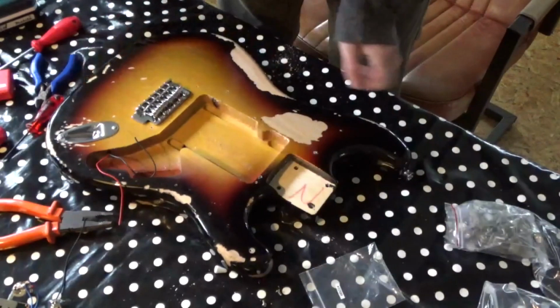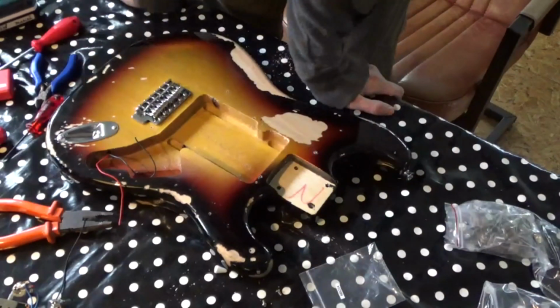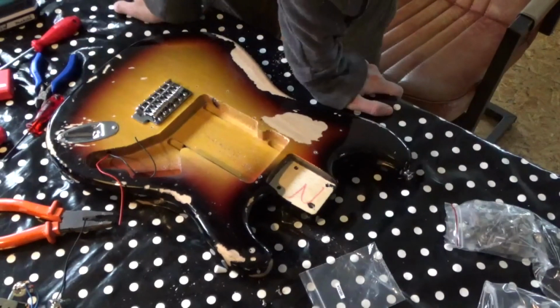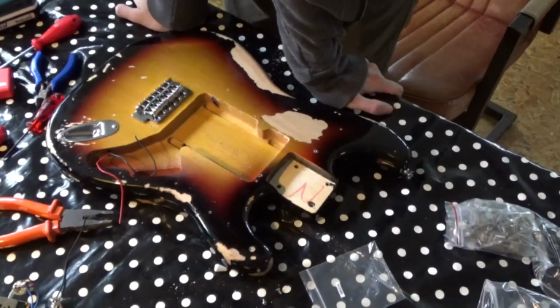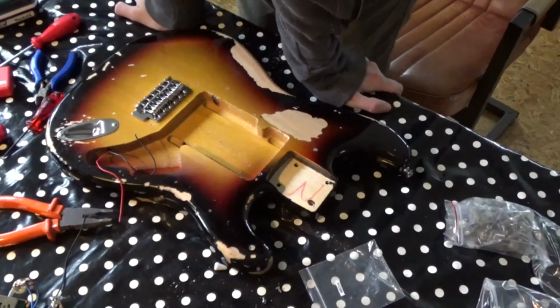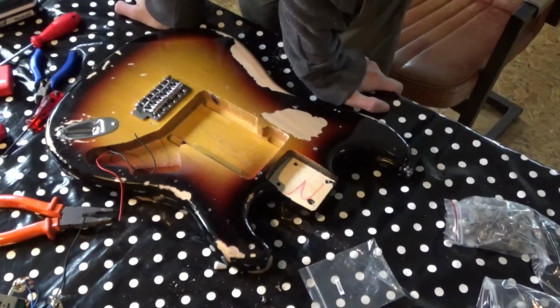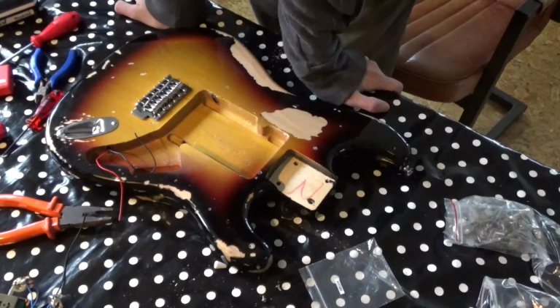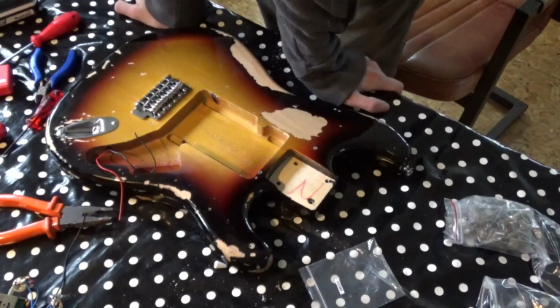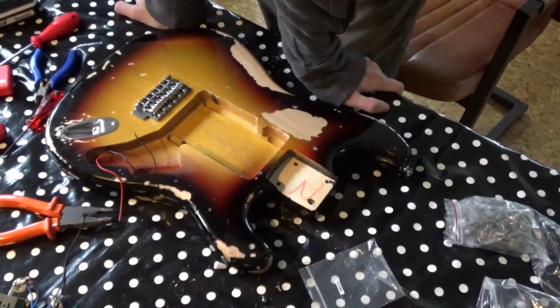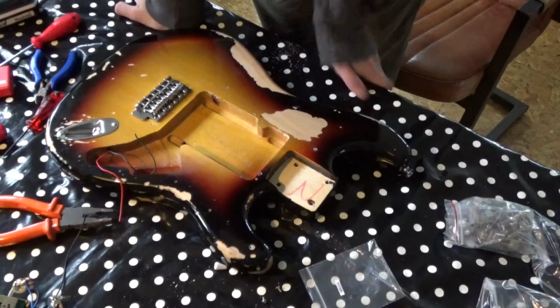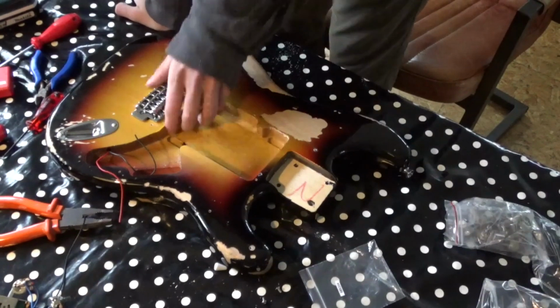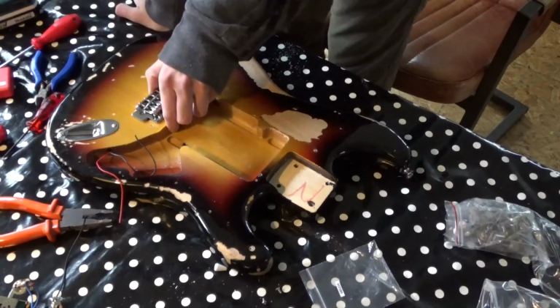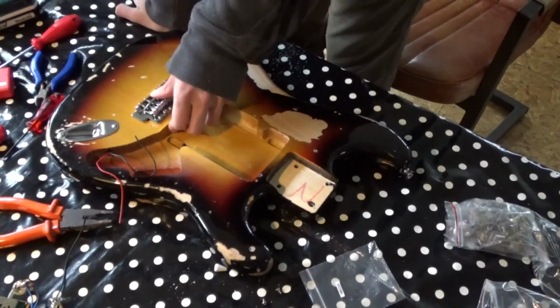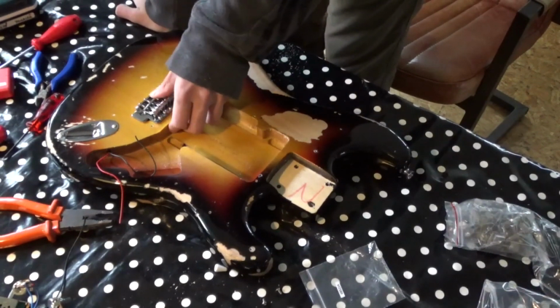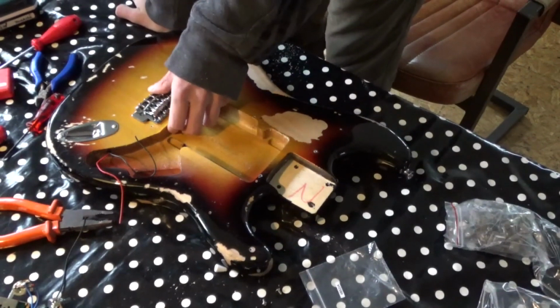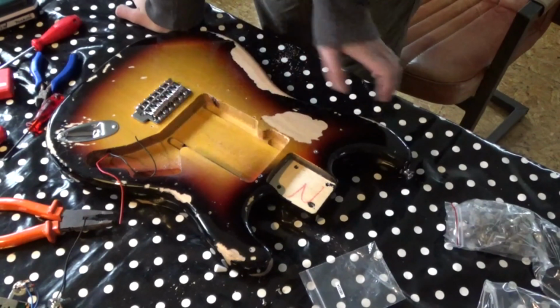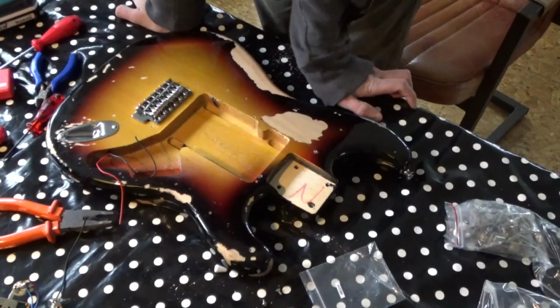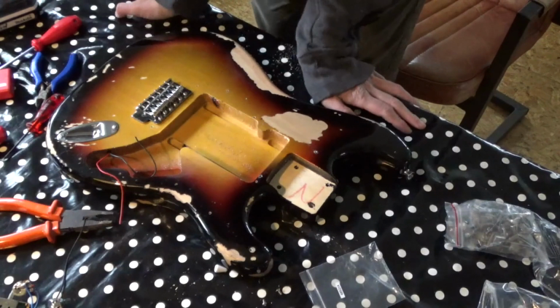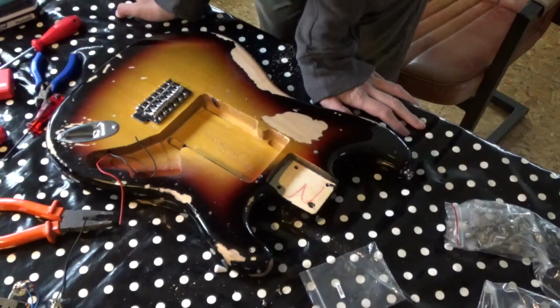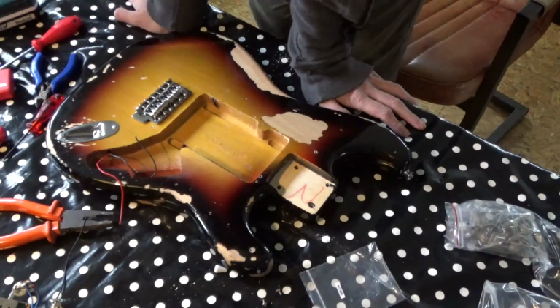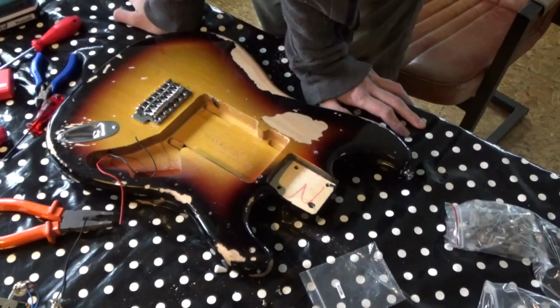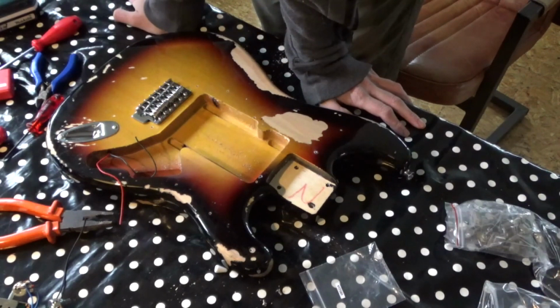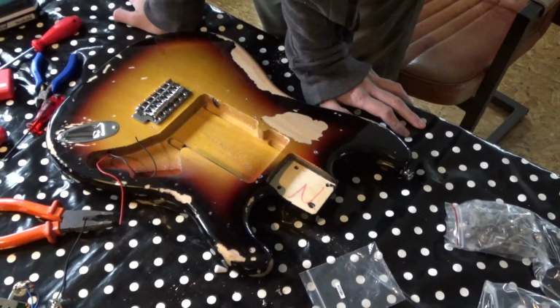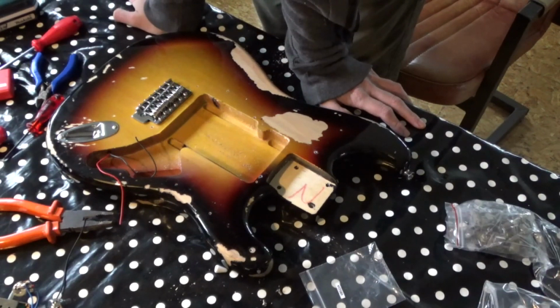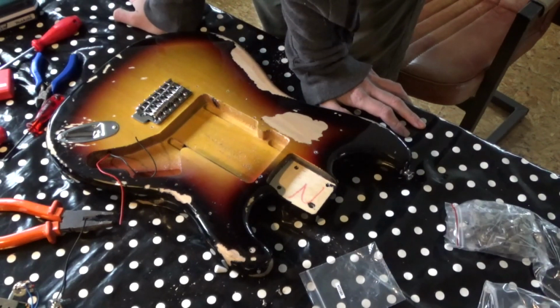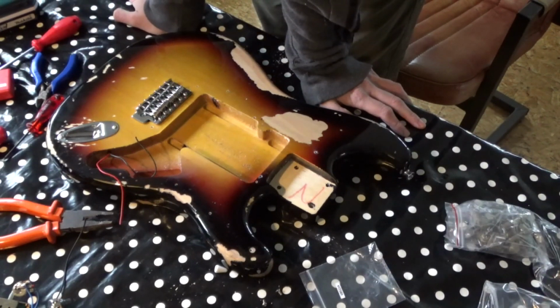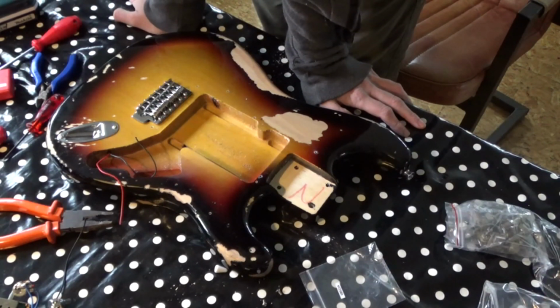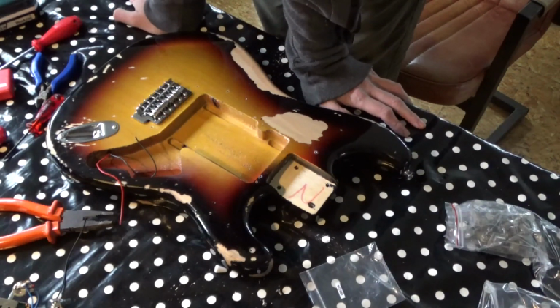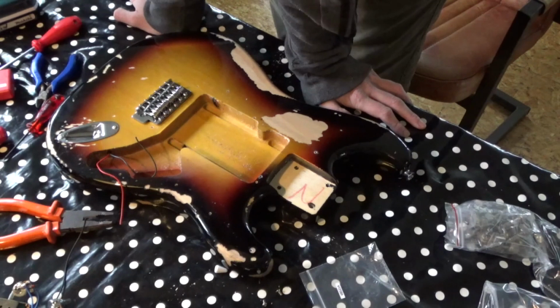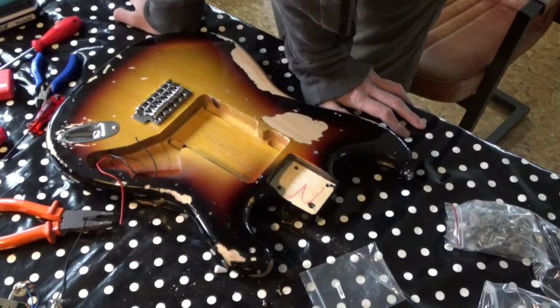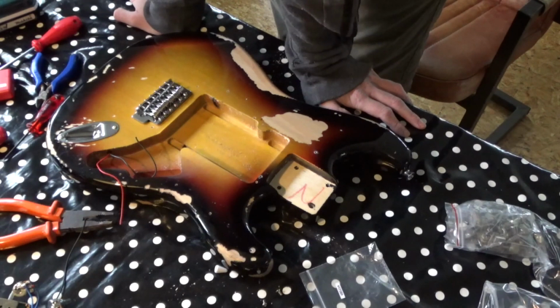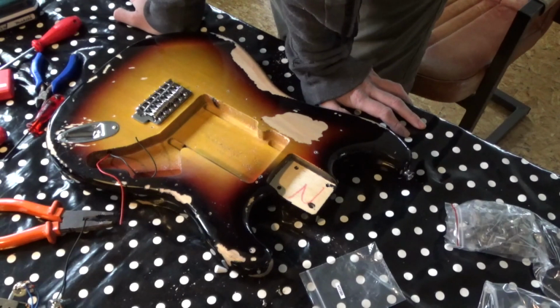That's looking great, man. Really nice. Alright, it's time for soldering I think.